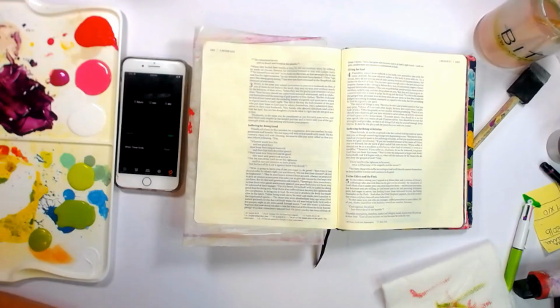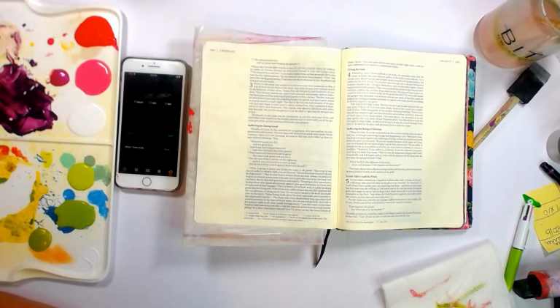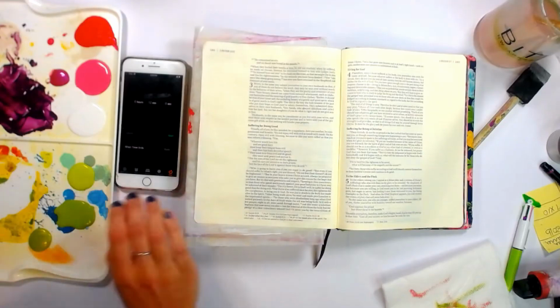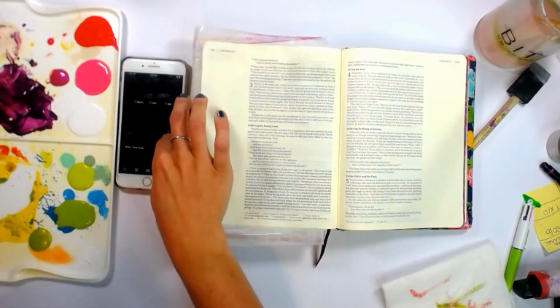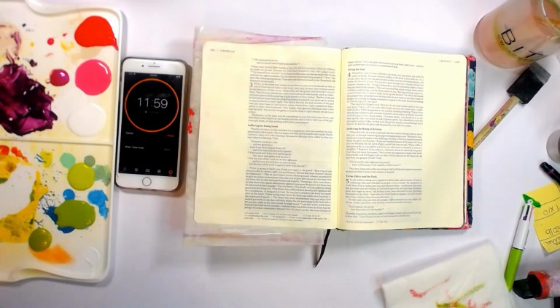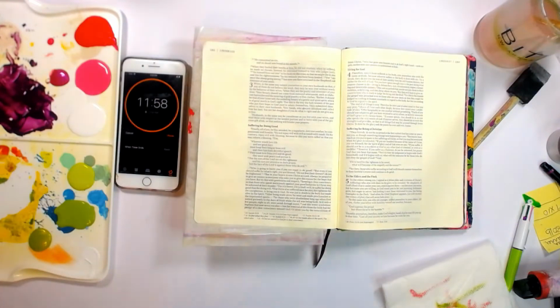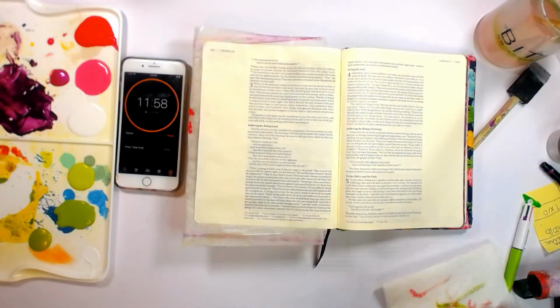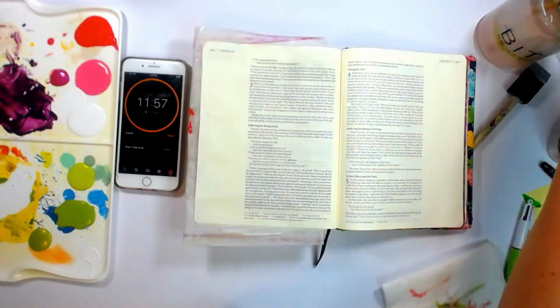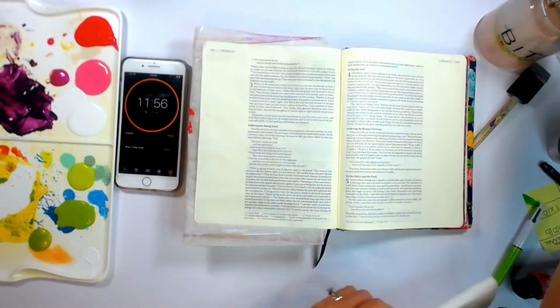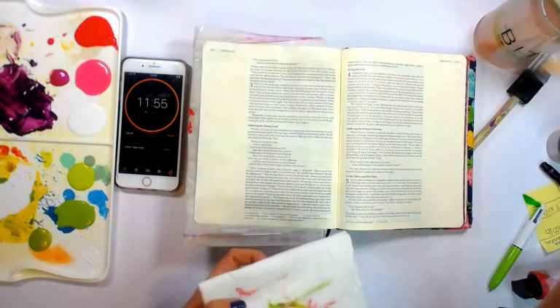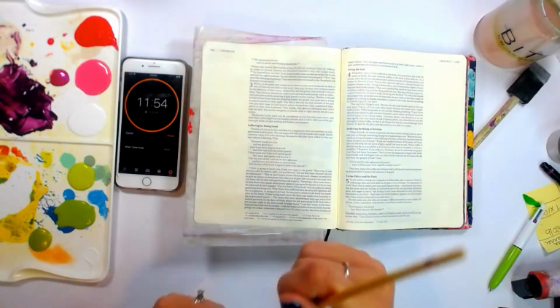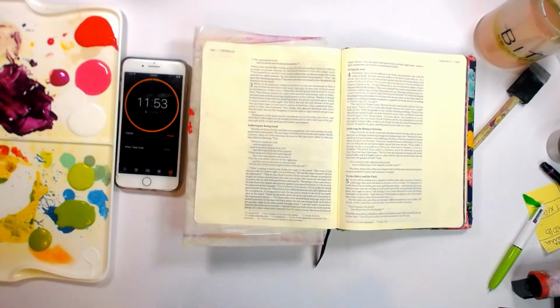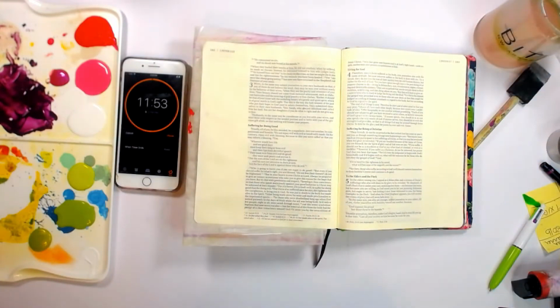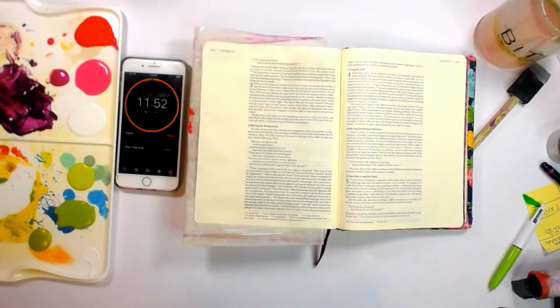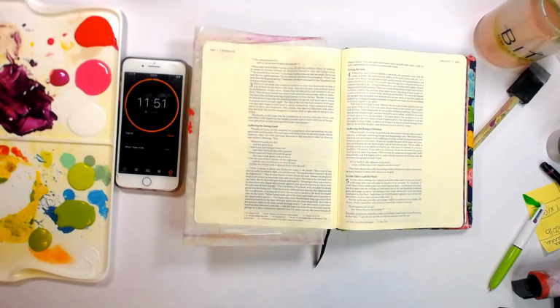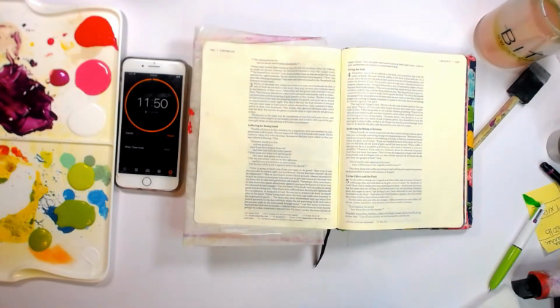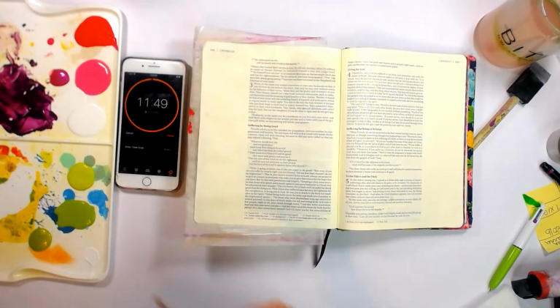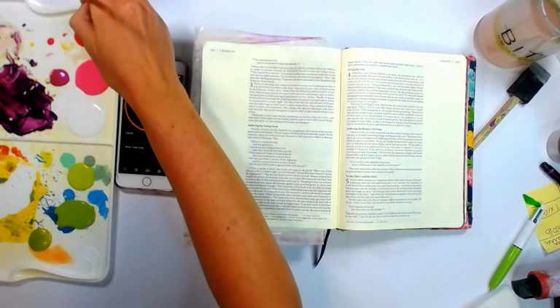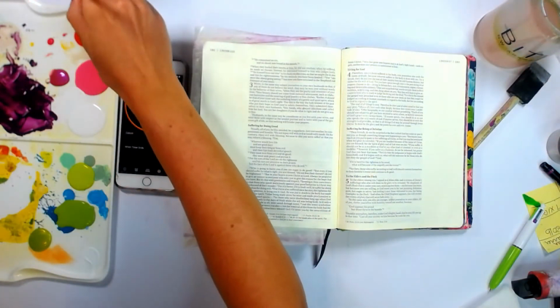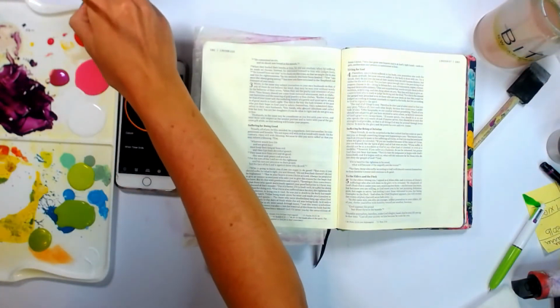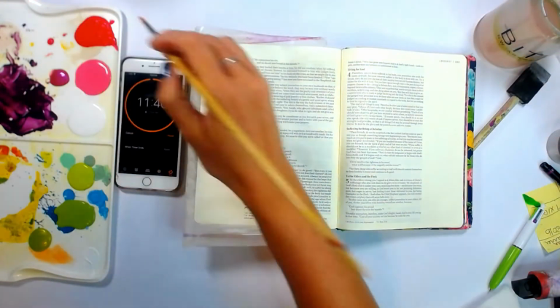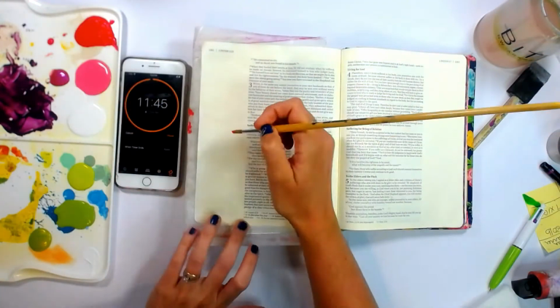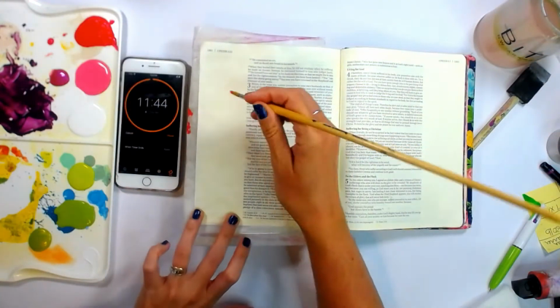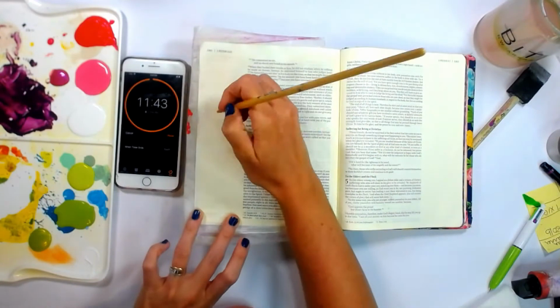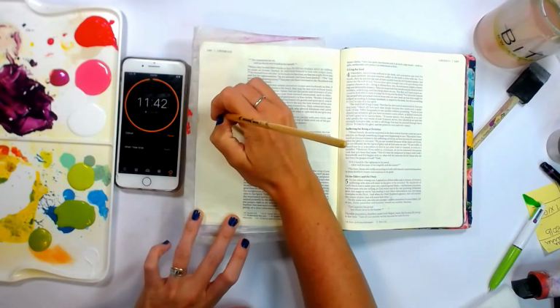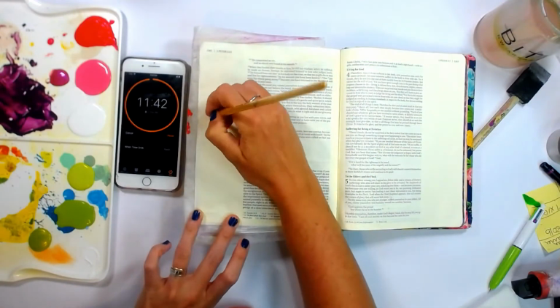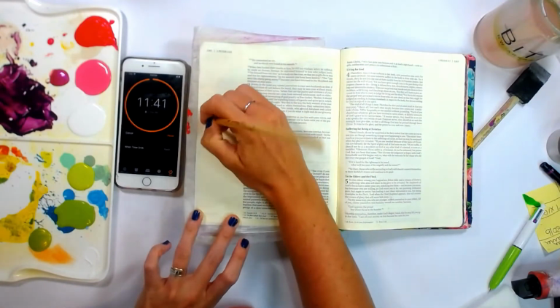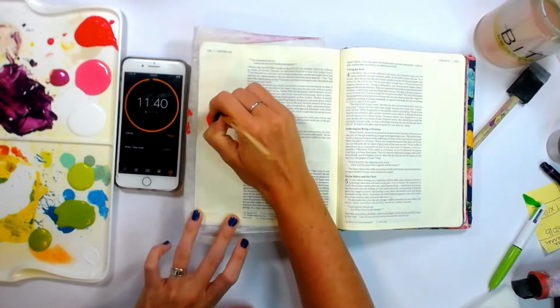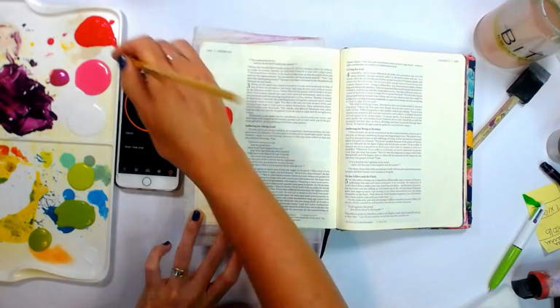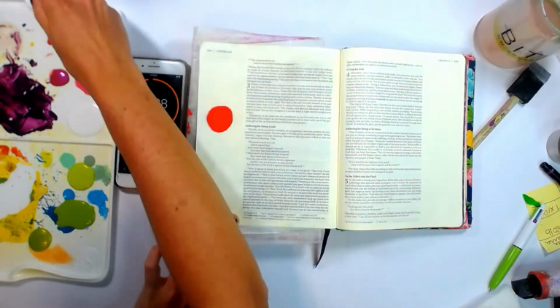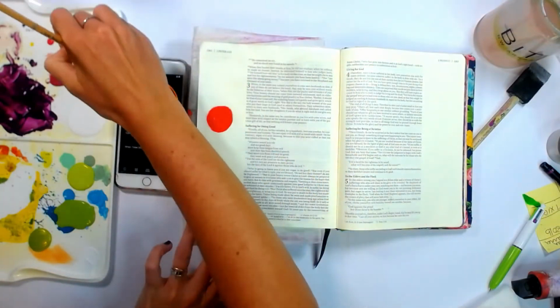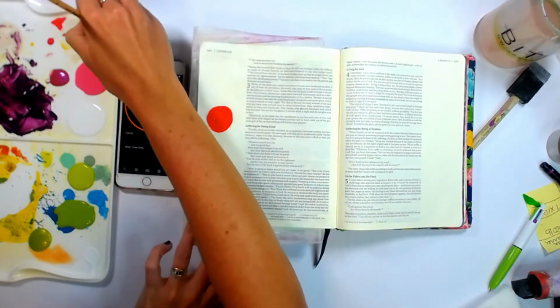Hey everybody and welcome back to another 12-minute Bible journaling entry. Today we're going to make some fun funky abstract flowers.